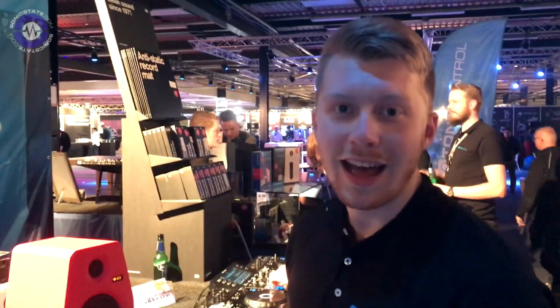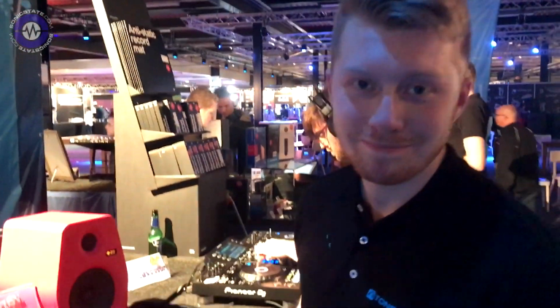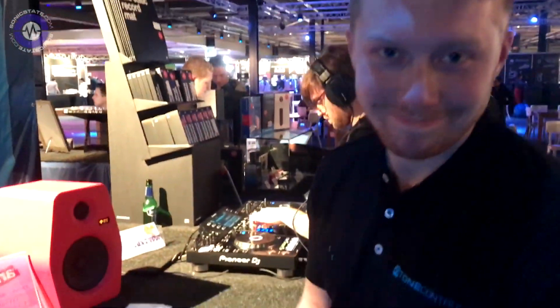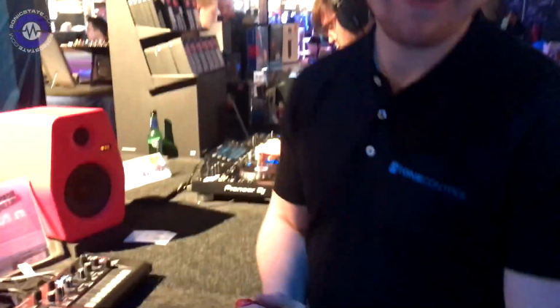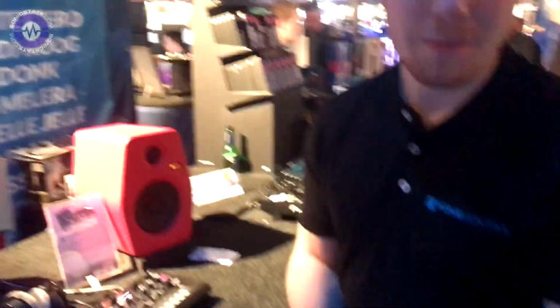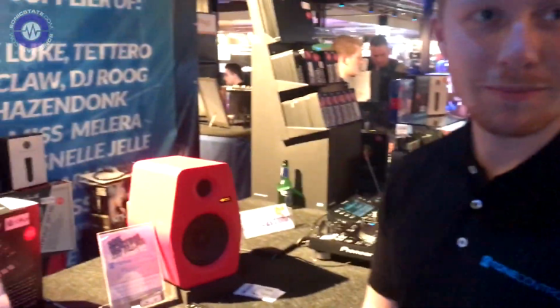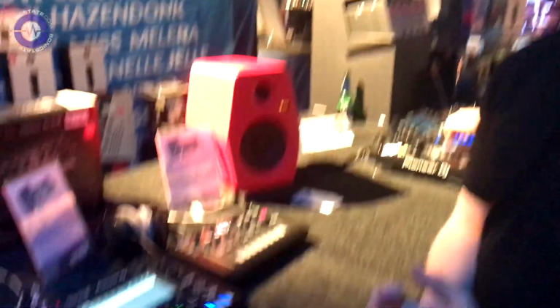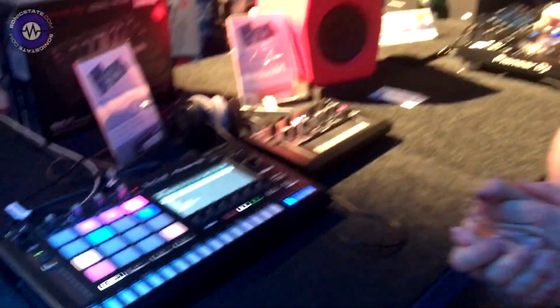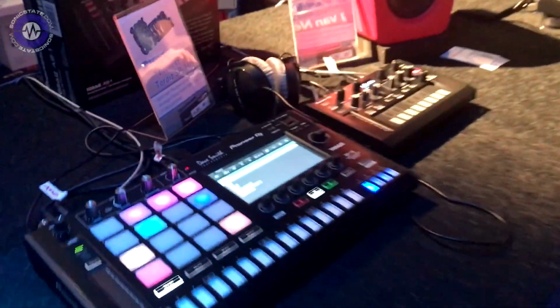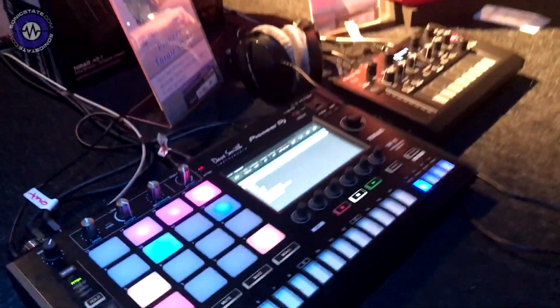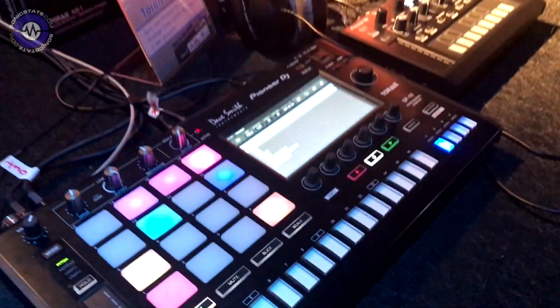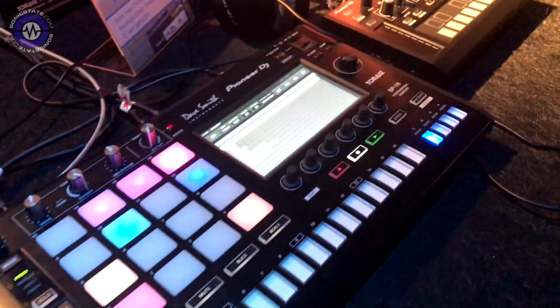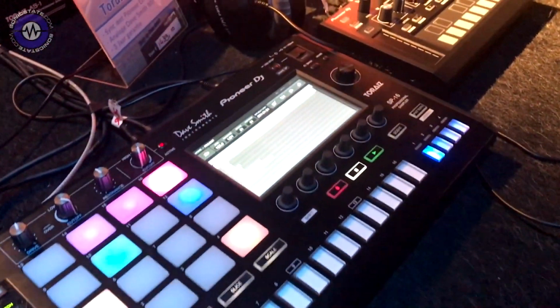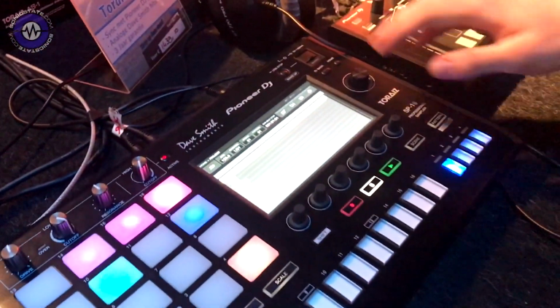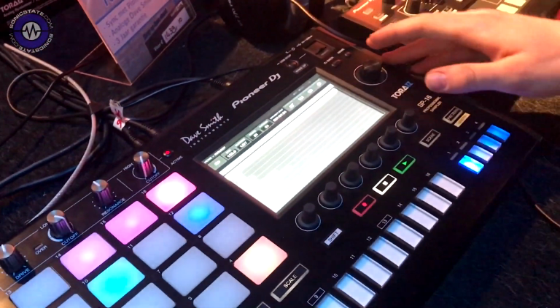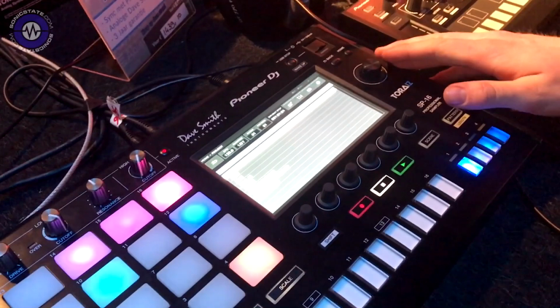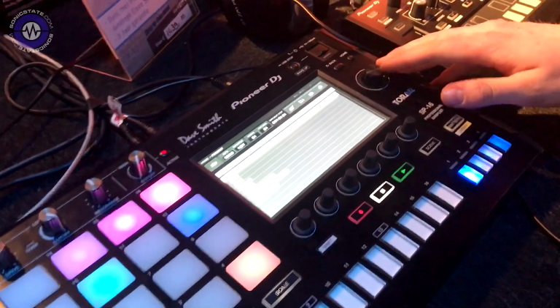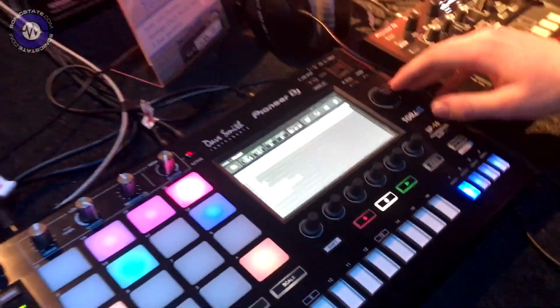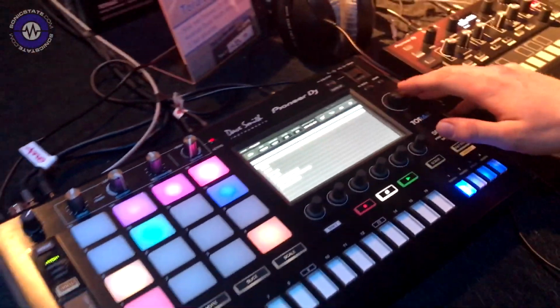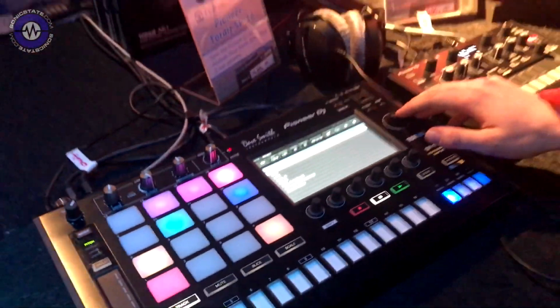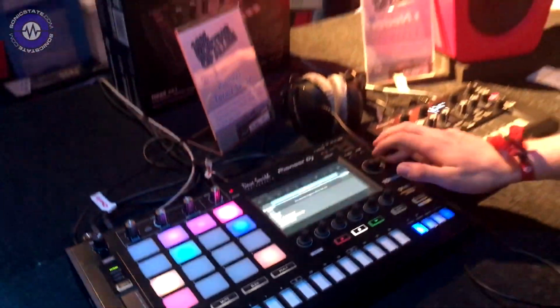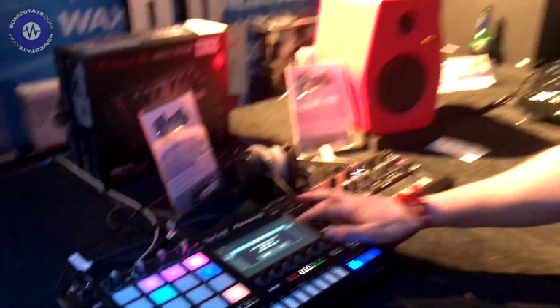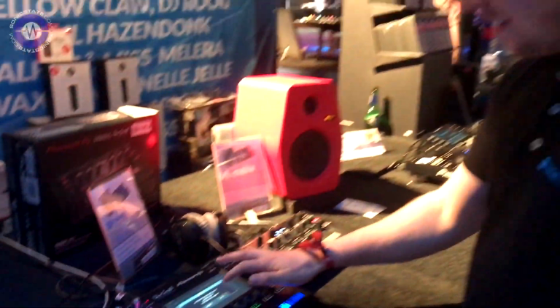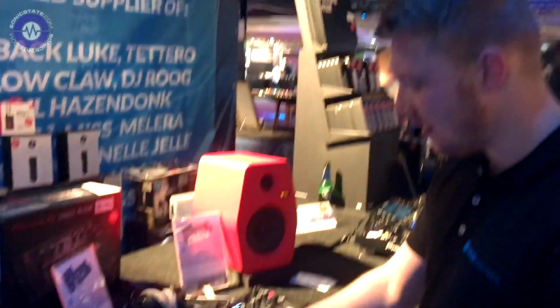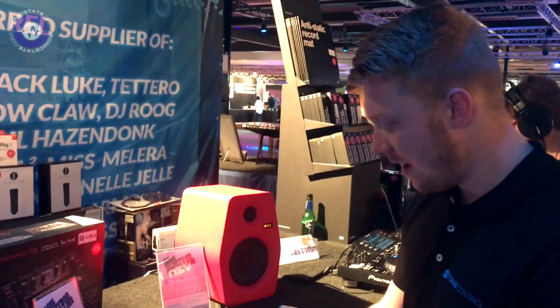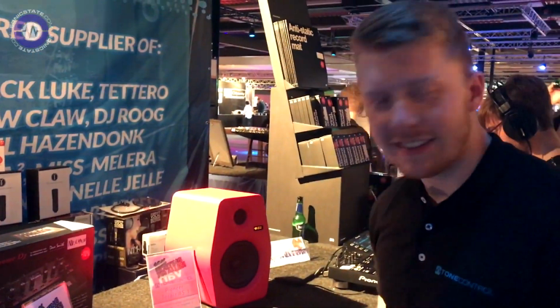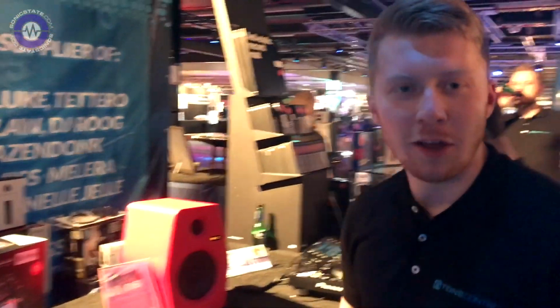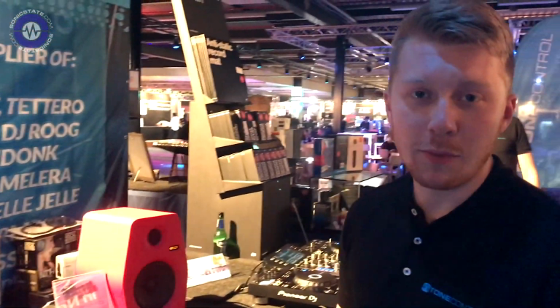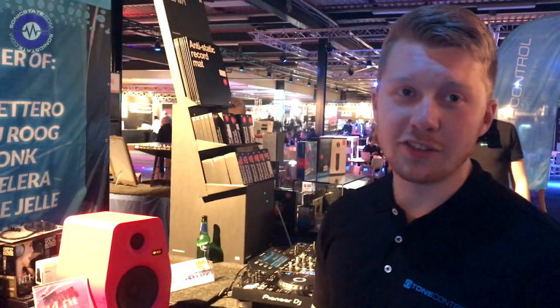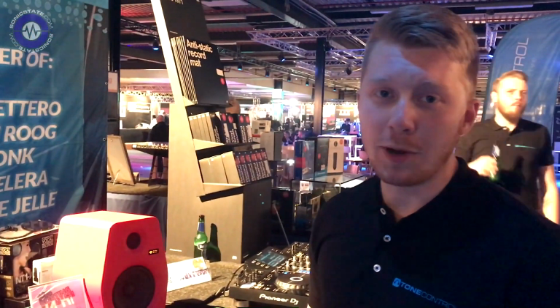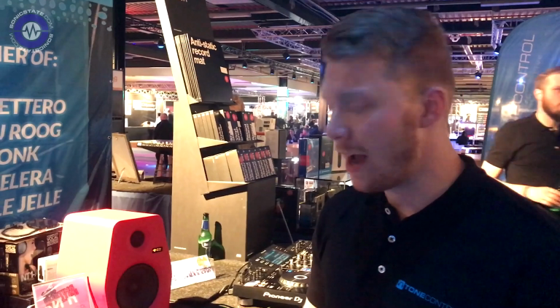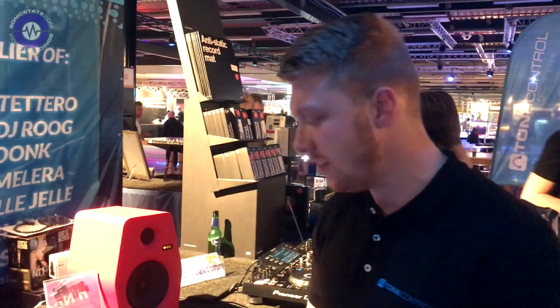Hi, so we have the new Pioneer Toraiz SP-16. Tell me about it. It's a standalone sequencer and sampler by Pioneer DJ.